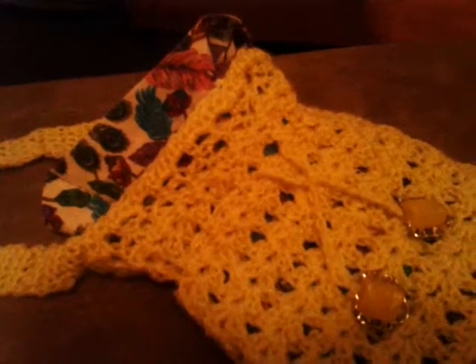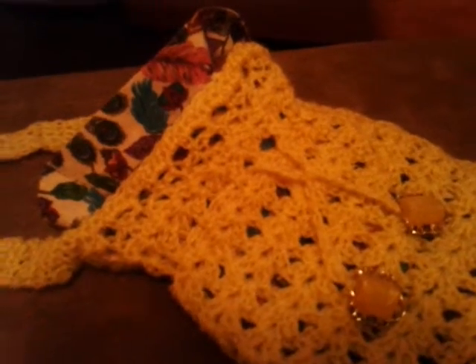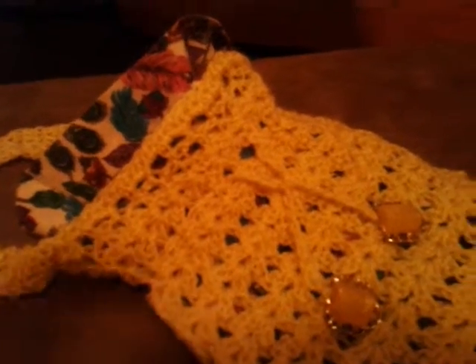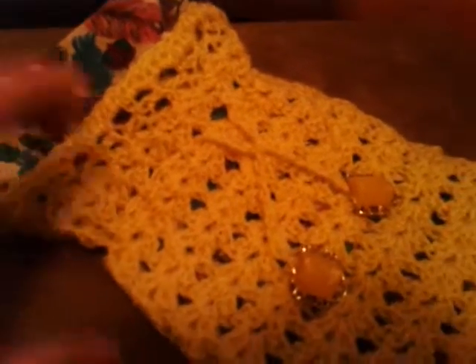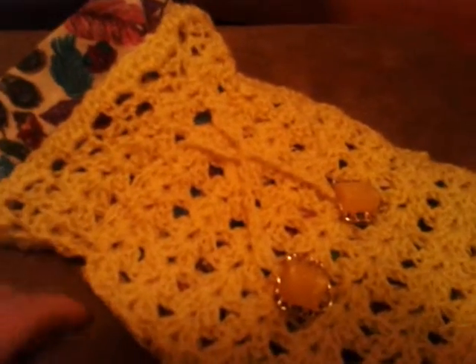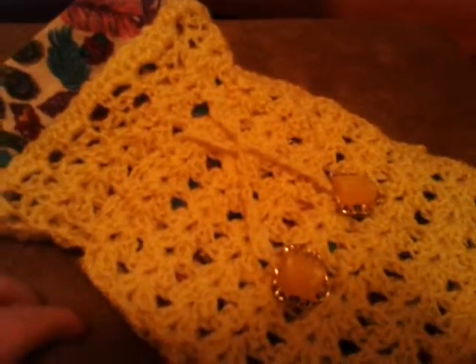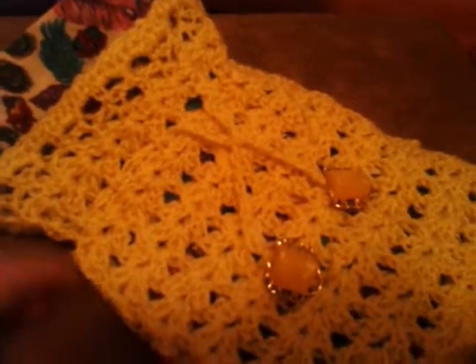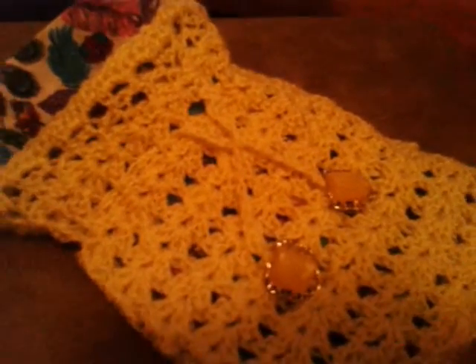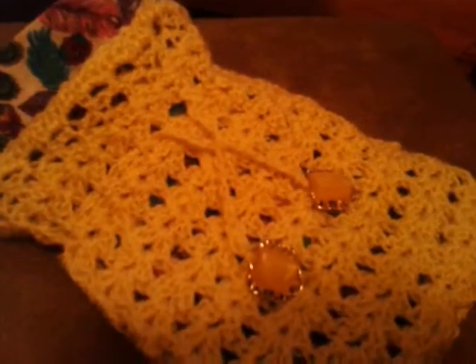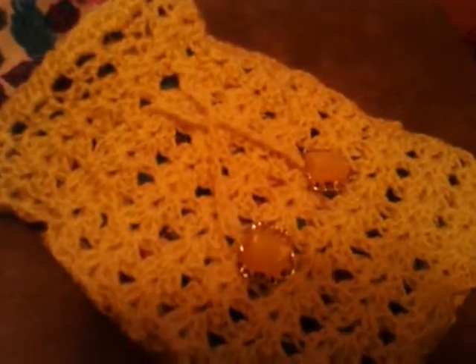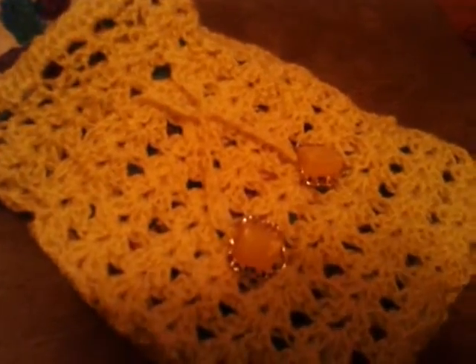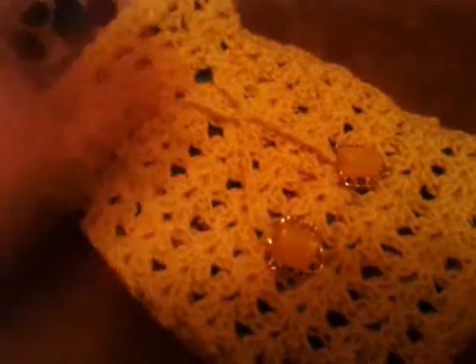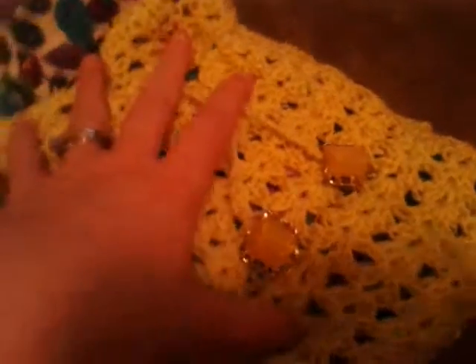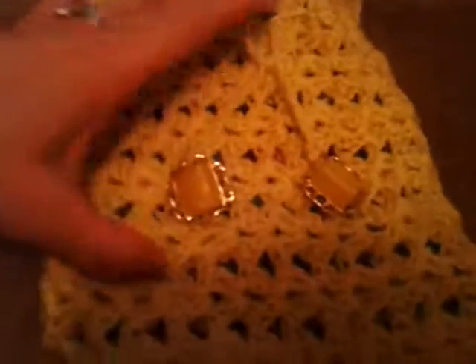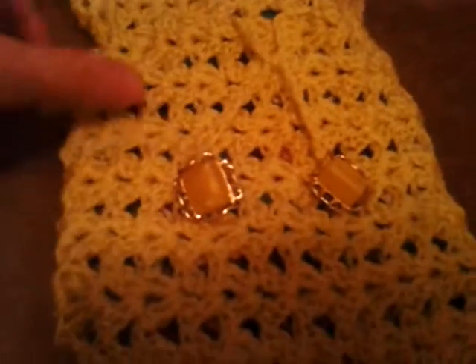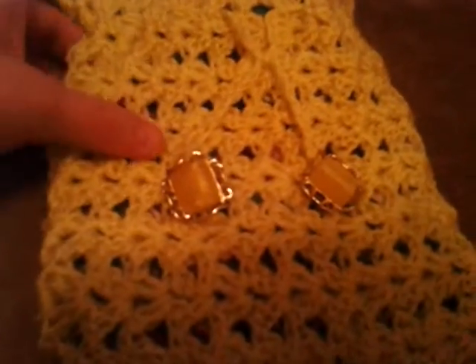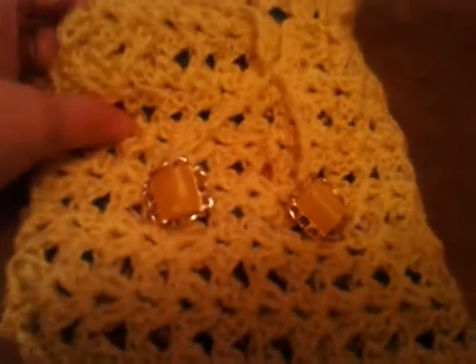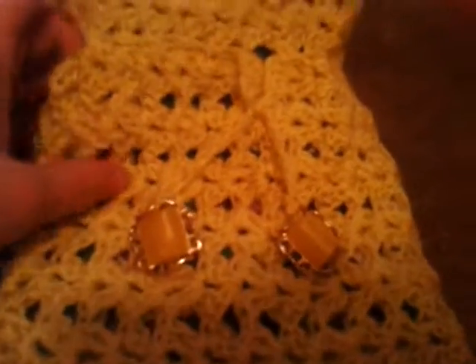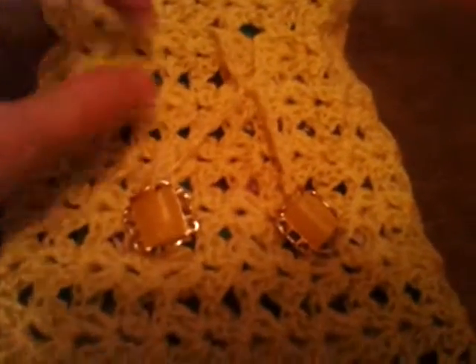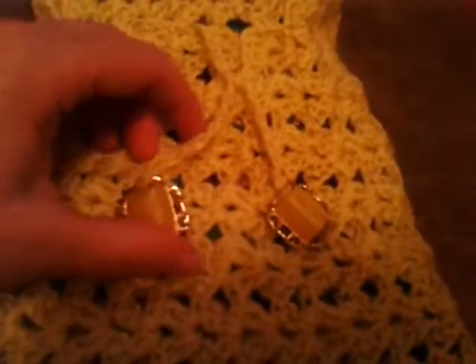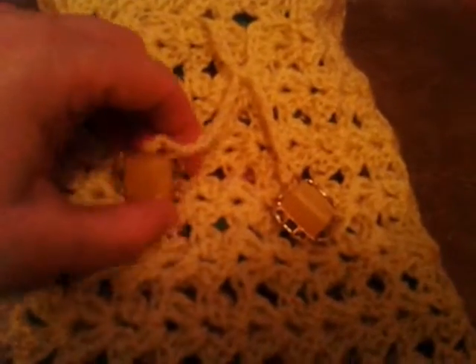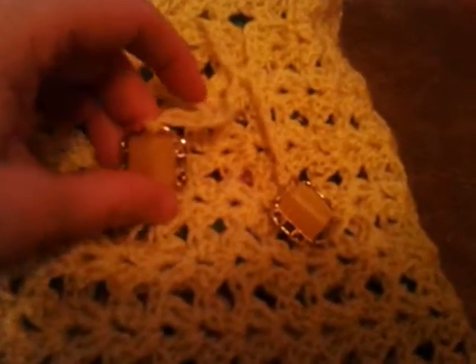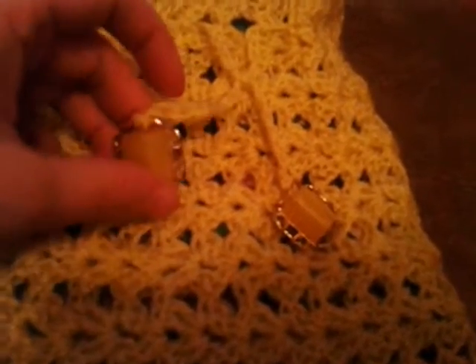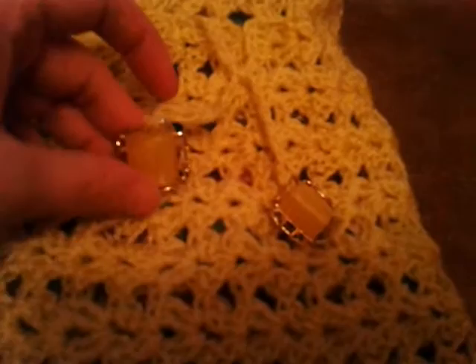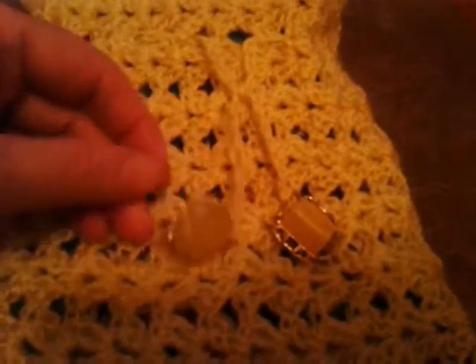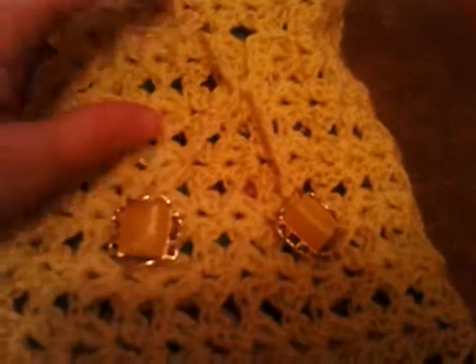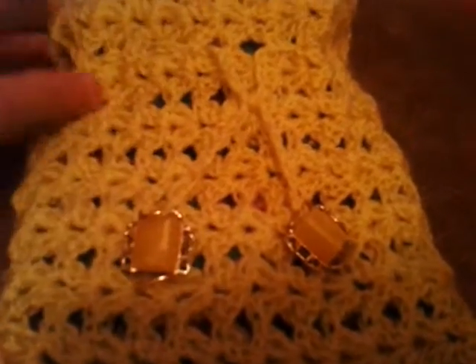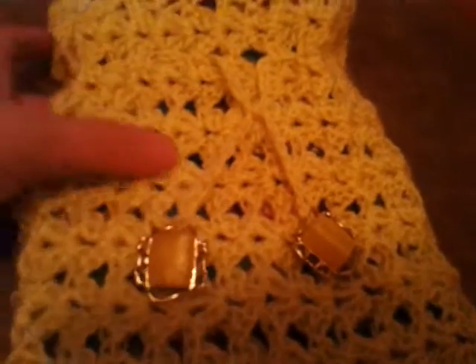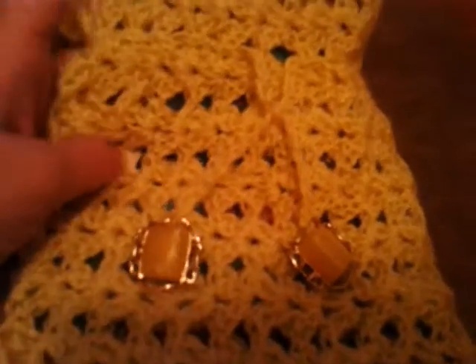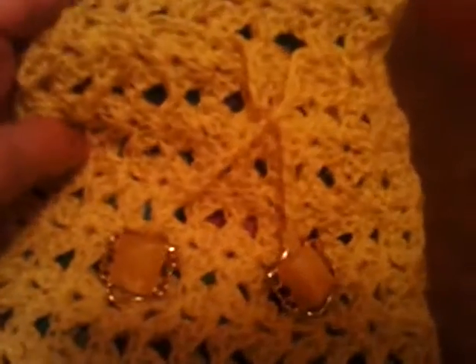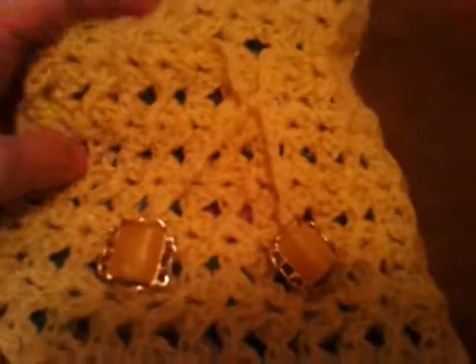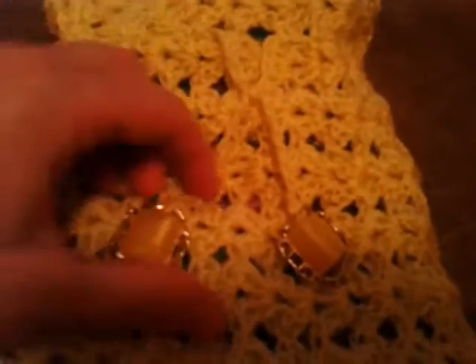Hi everybody, this is Ruthie with the Popo Backyard Farm. Today while I was sitting around, I finished the little purse that I started. My sister made some really cute purses and so it inspired me to make another purse.